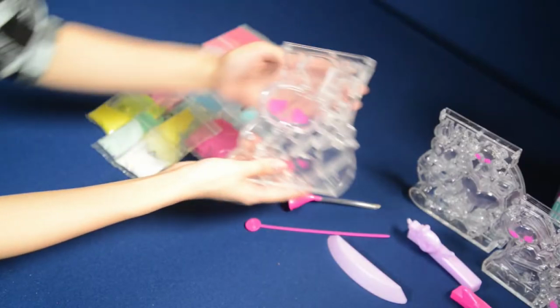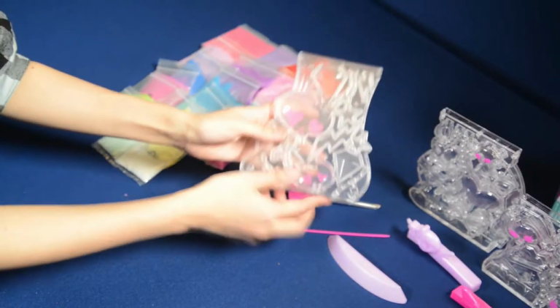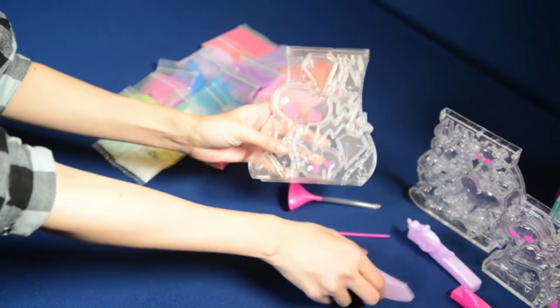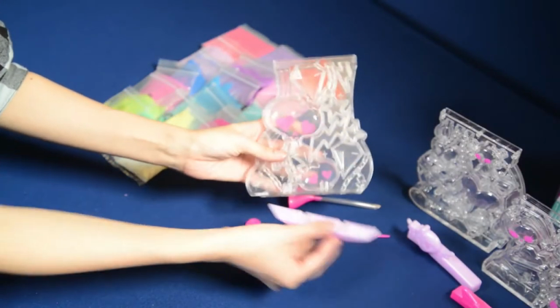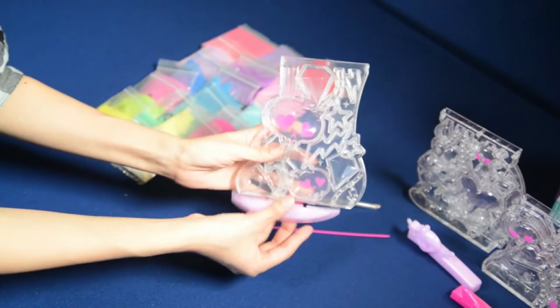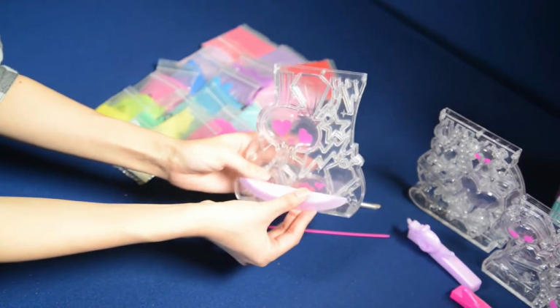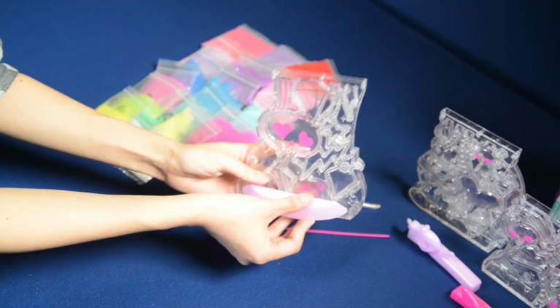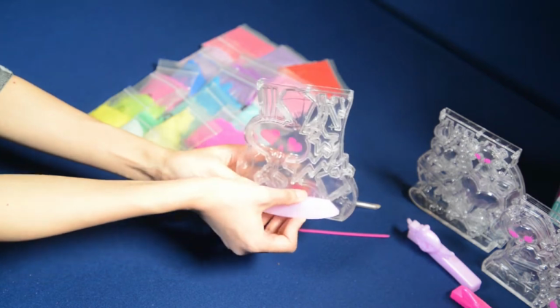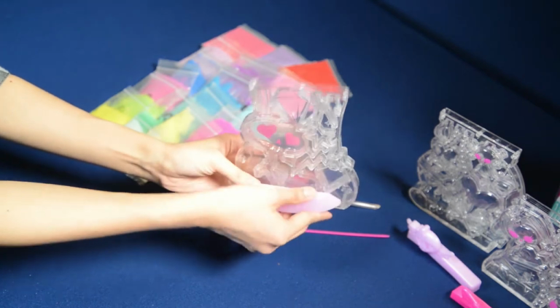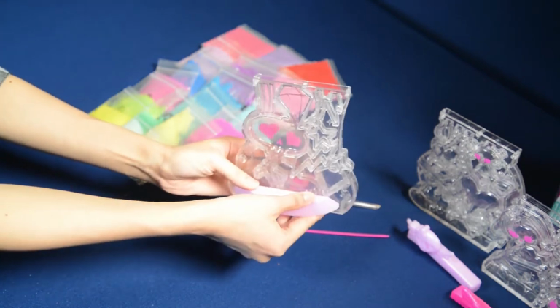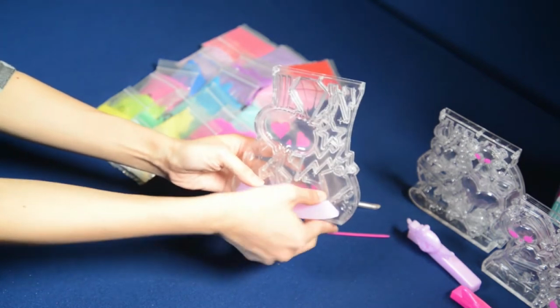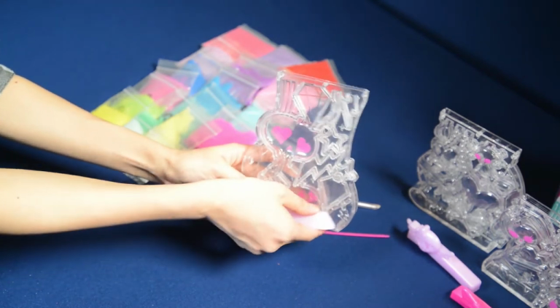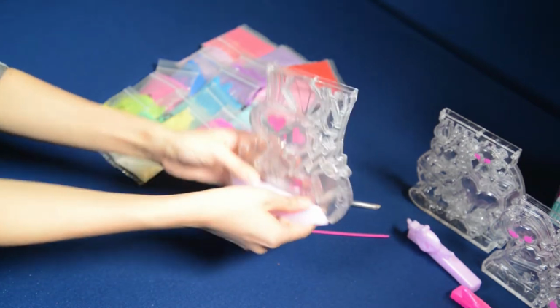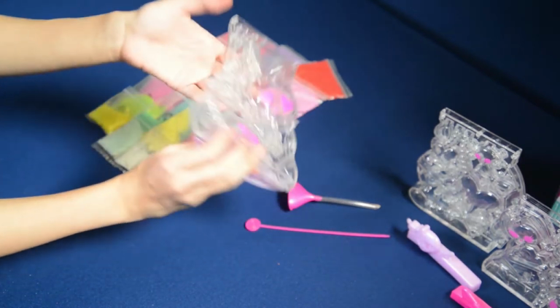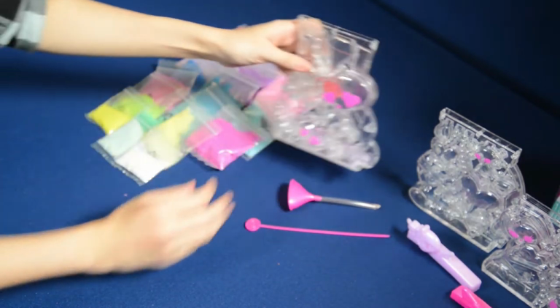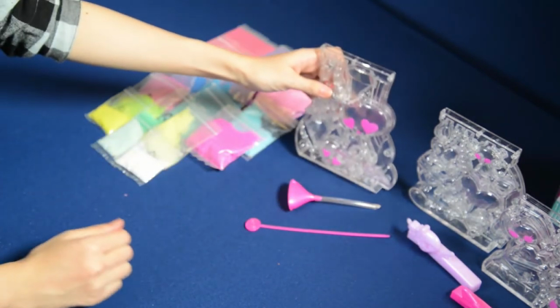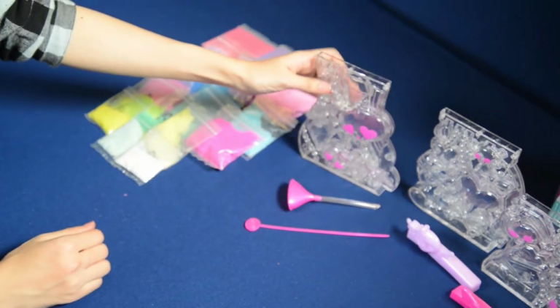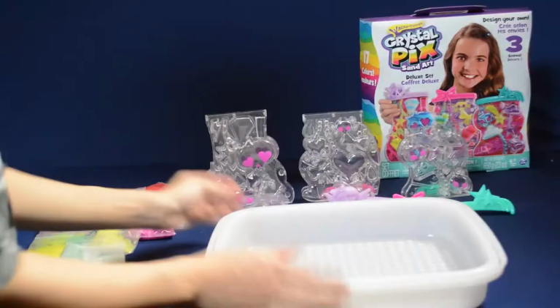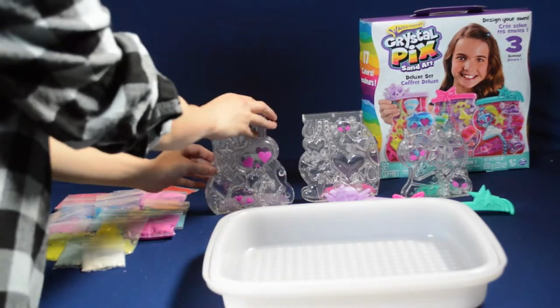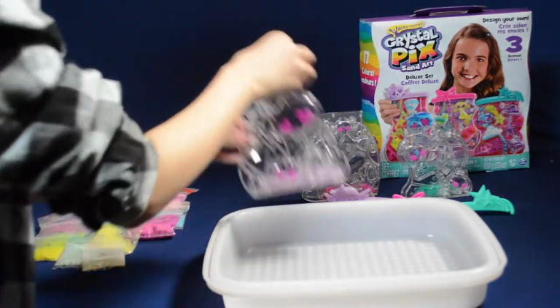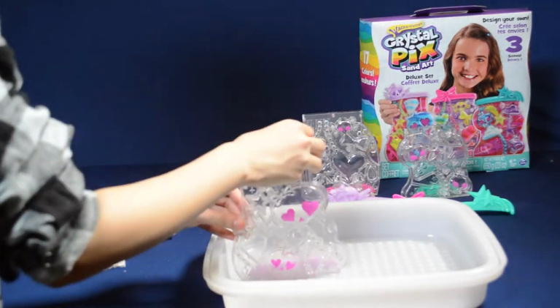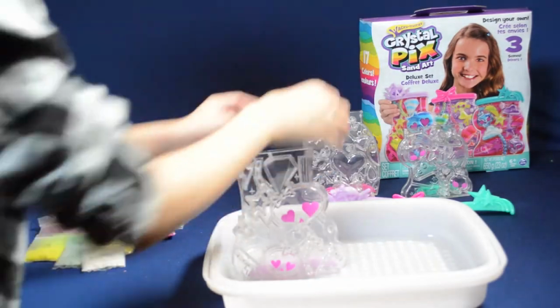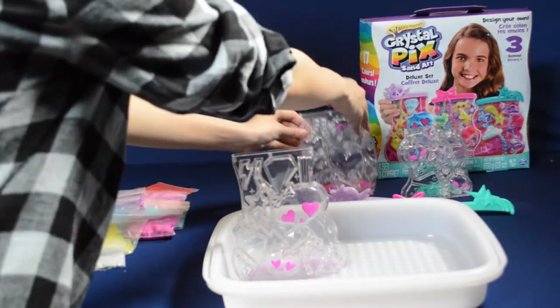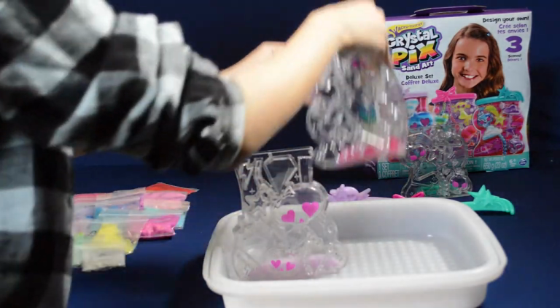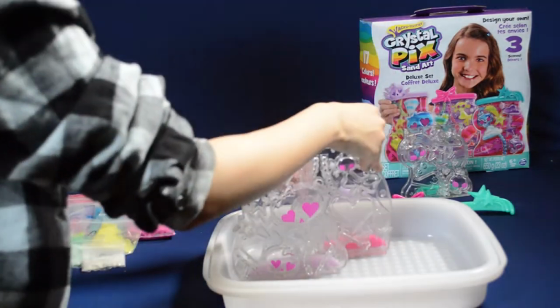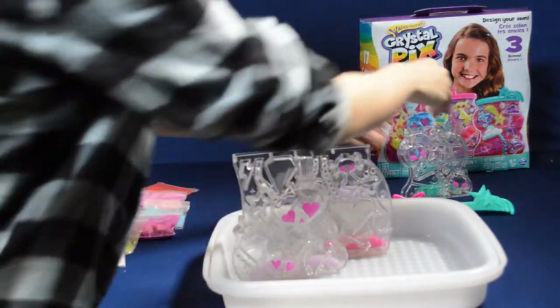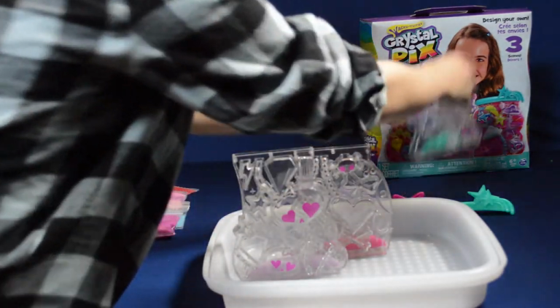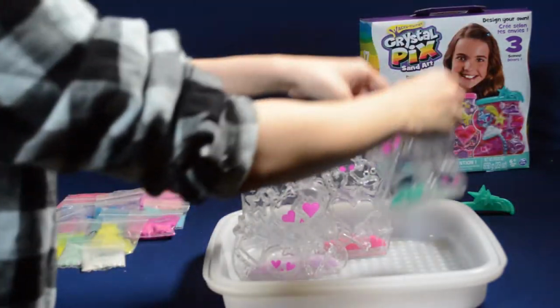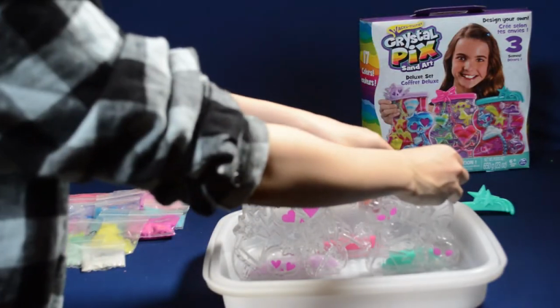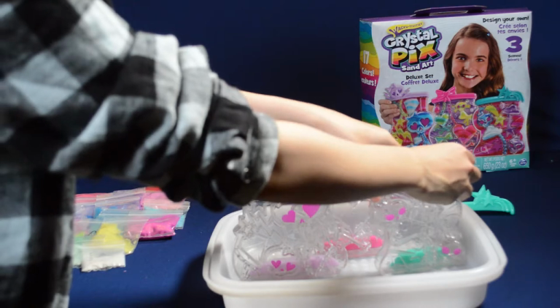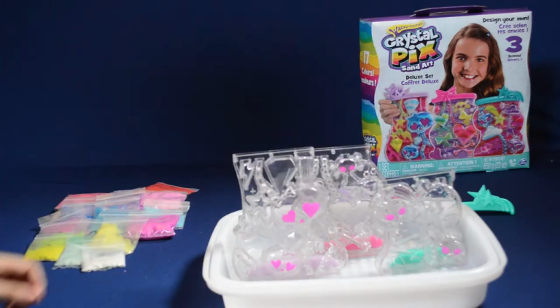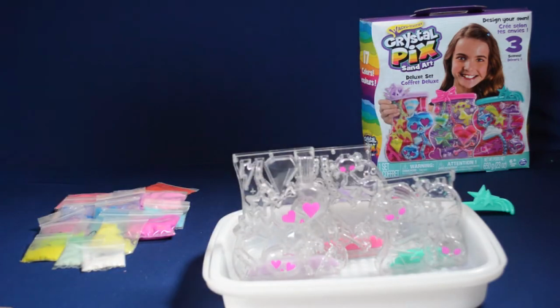To begin, slide the base onto the back of each of the scene pieces. Before you start pouring sand into your Crystal Pix scene, it's a good idea to put a tray or a piece of paper underneath to catch any loose sand.